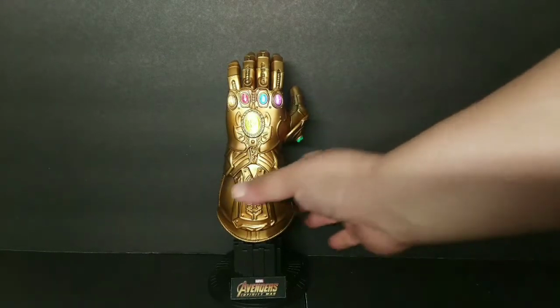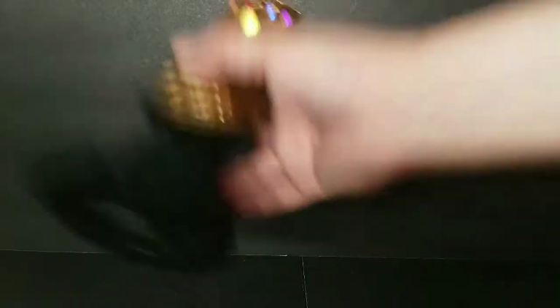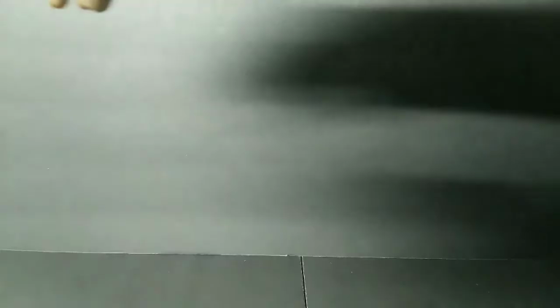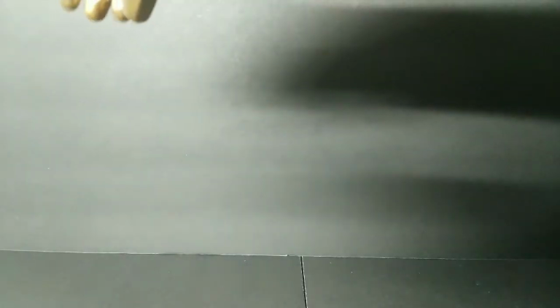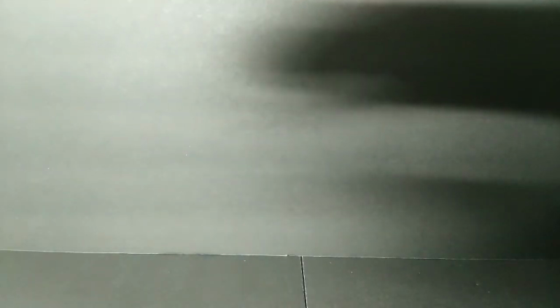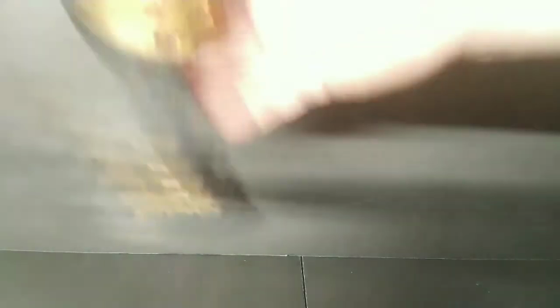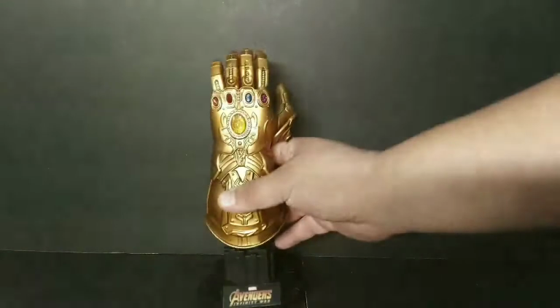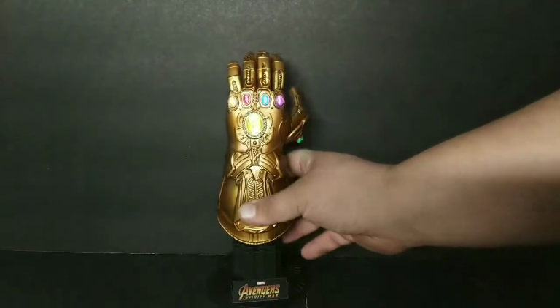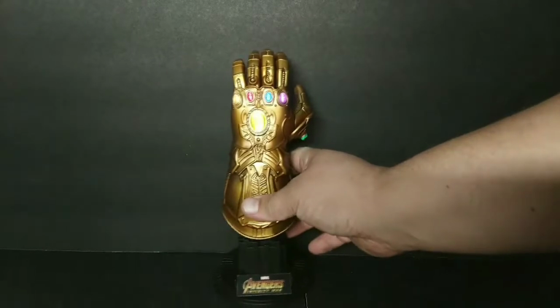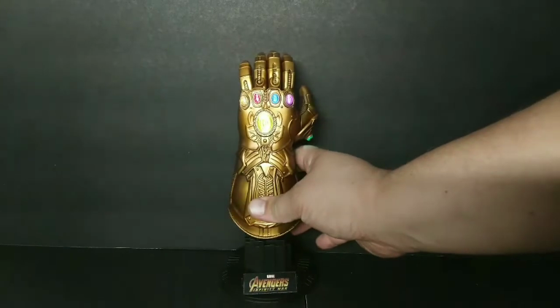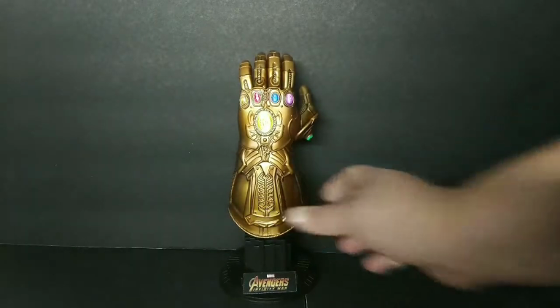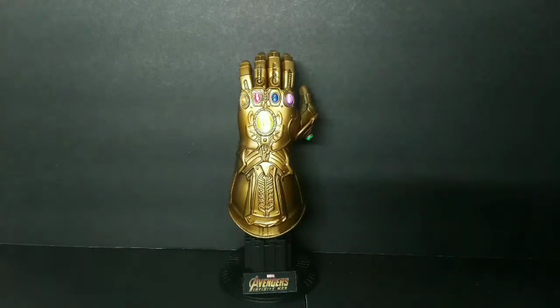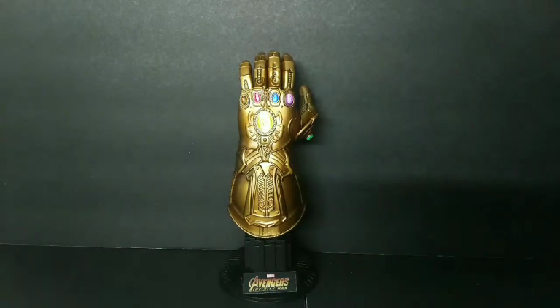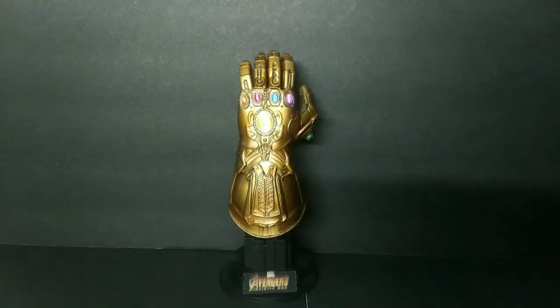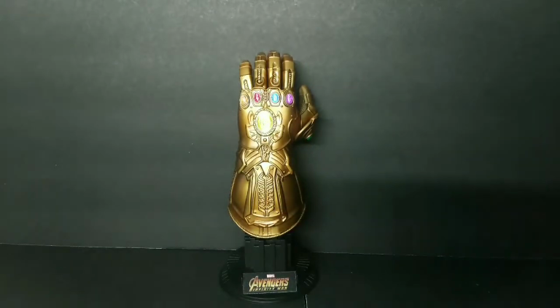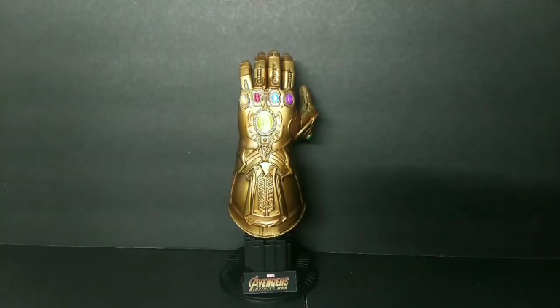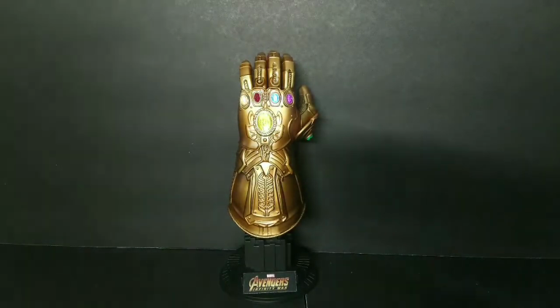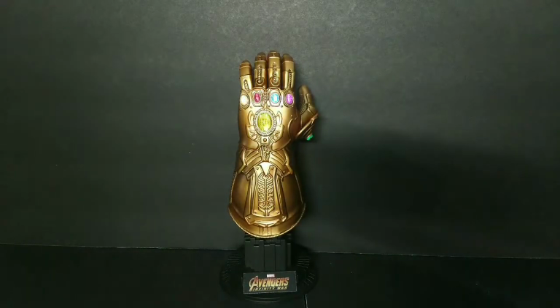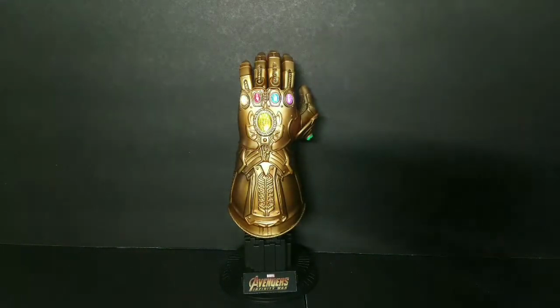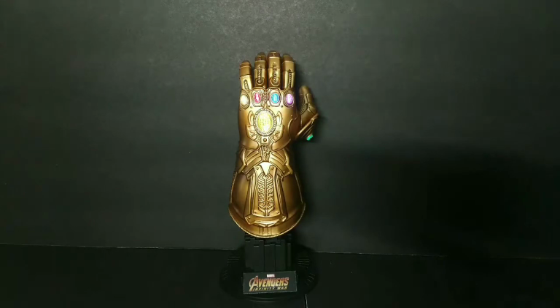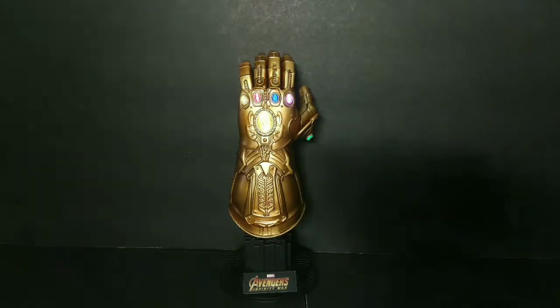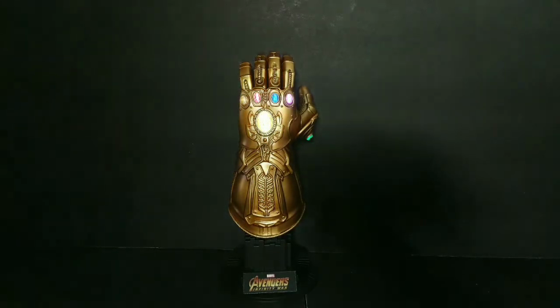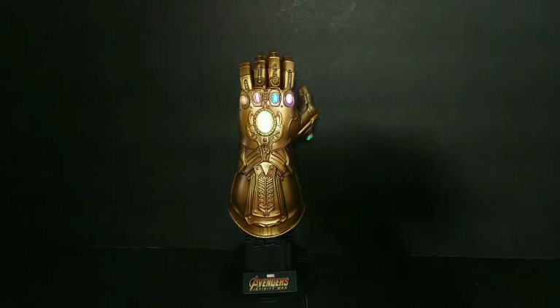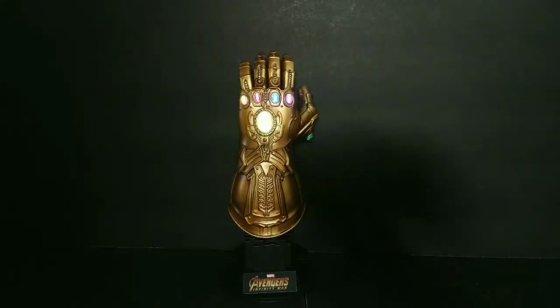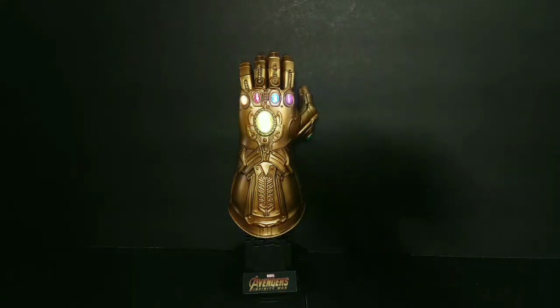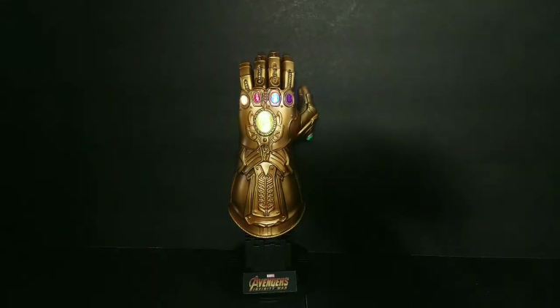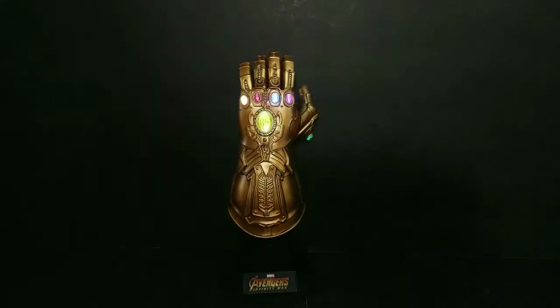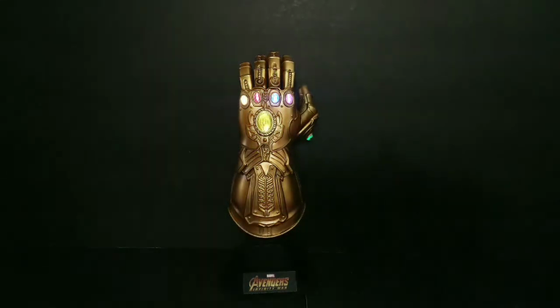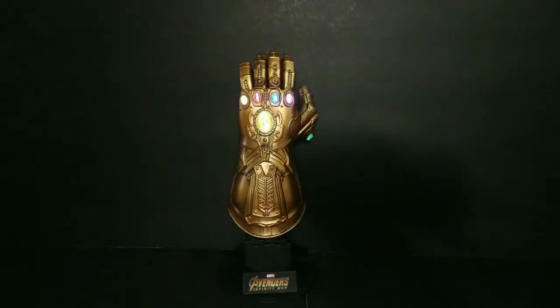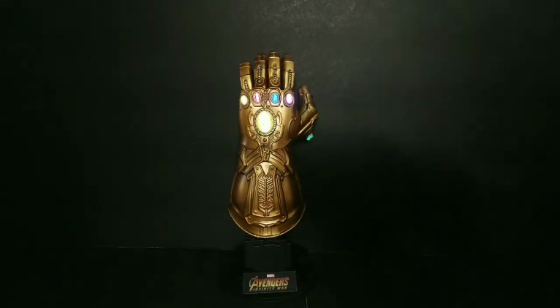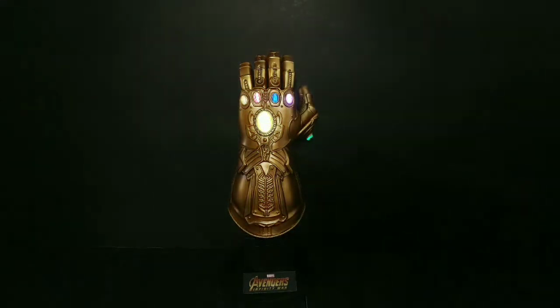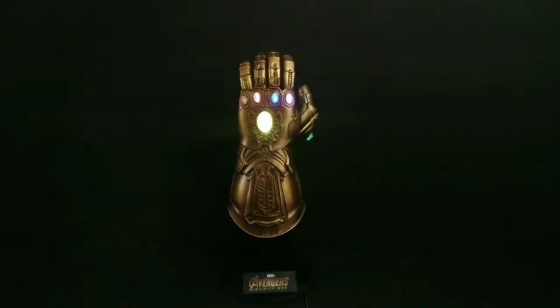I think it looks great. I recommend if you could find one, pick it up. There is a second setting for the lights too where they kind of pulsate. I know it's kind of hard seeing the lights with the lighting on it, but it definitely looks great — a lot of detail.